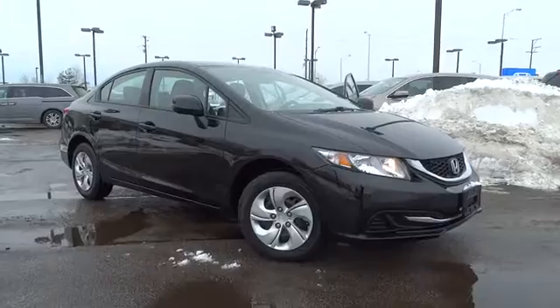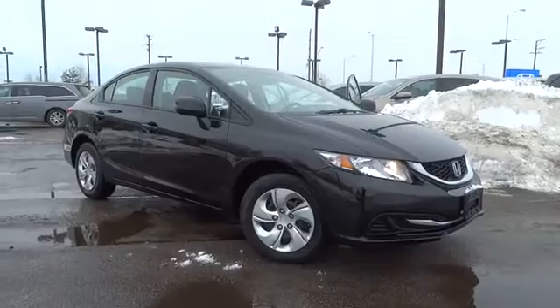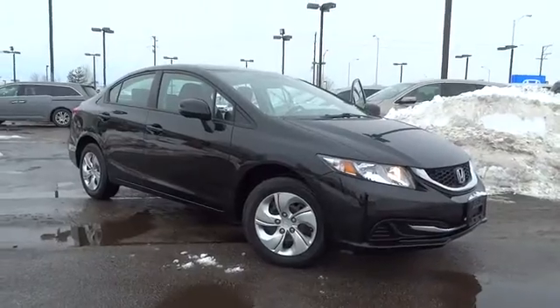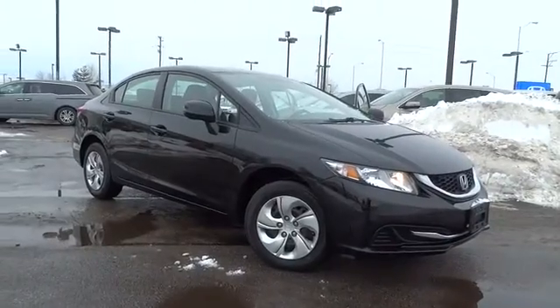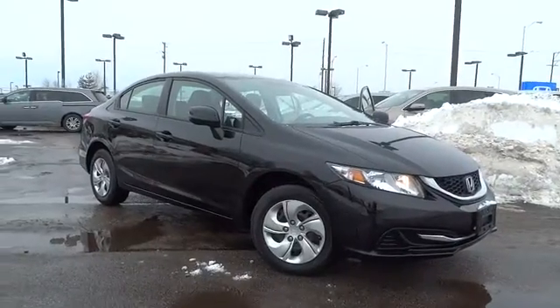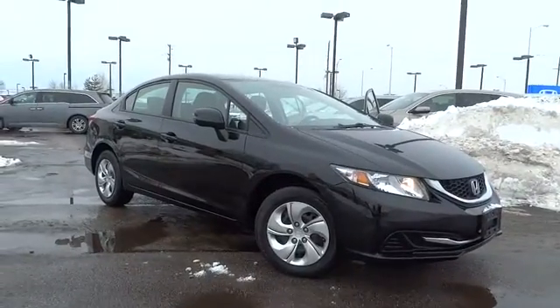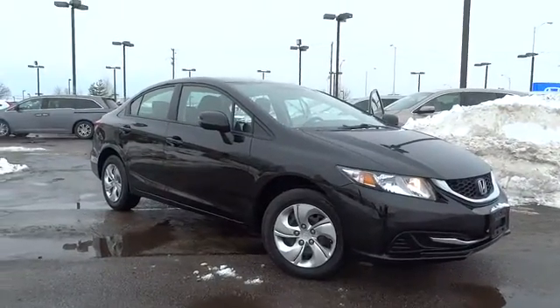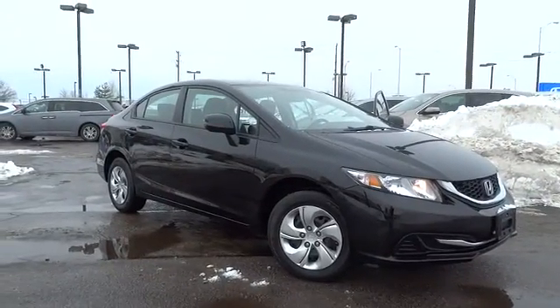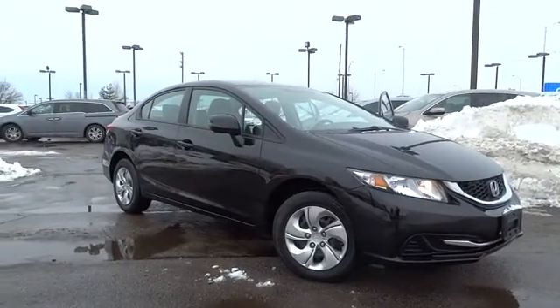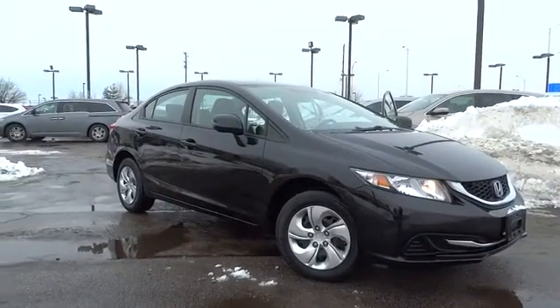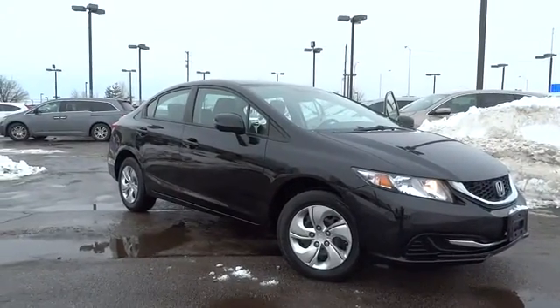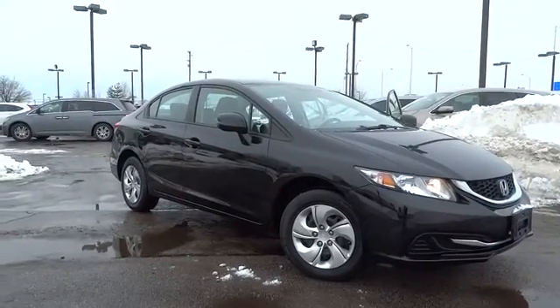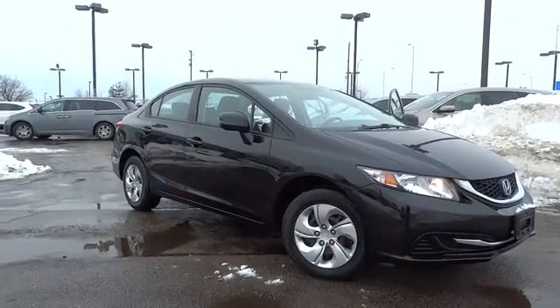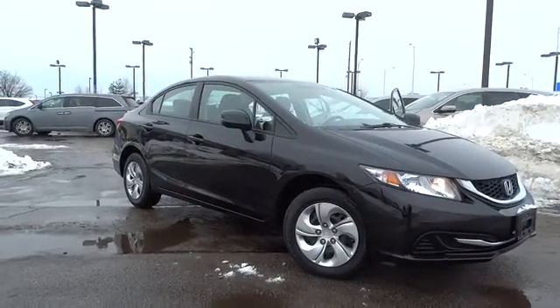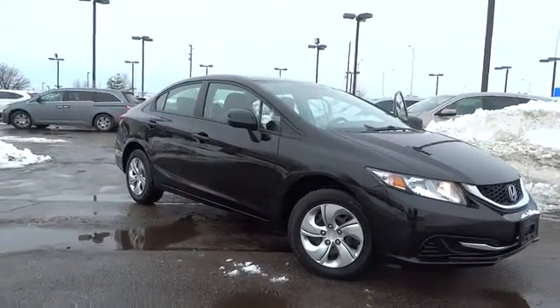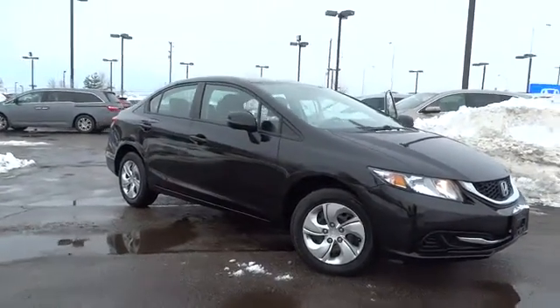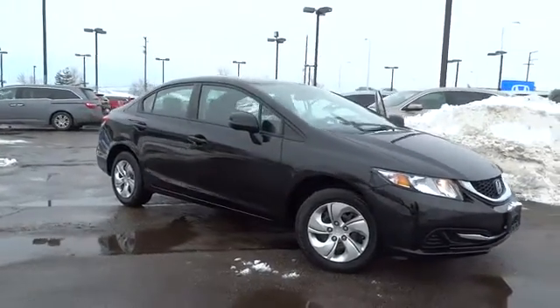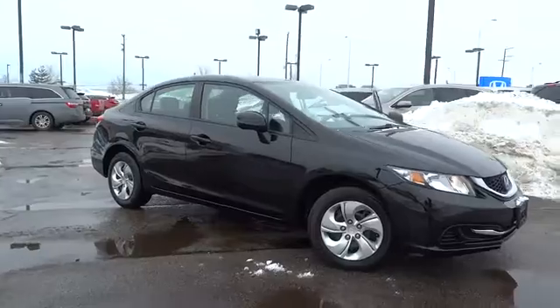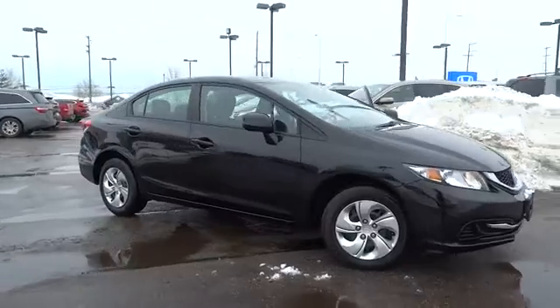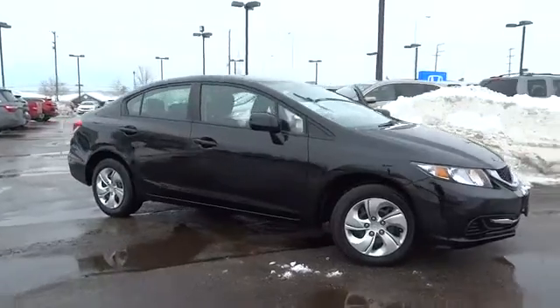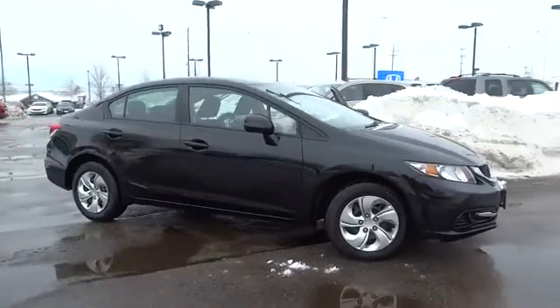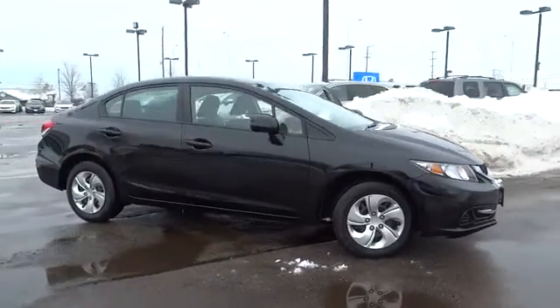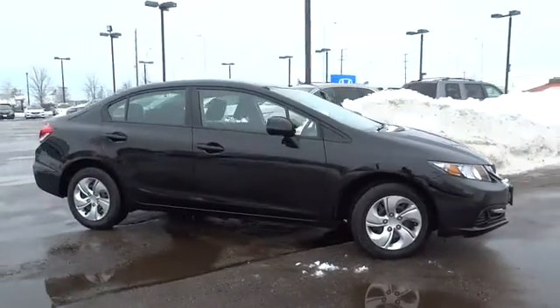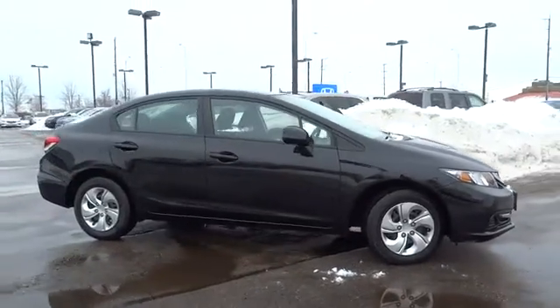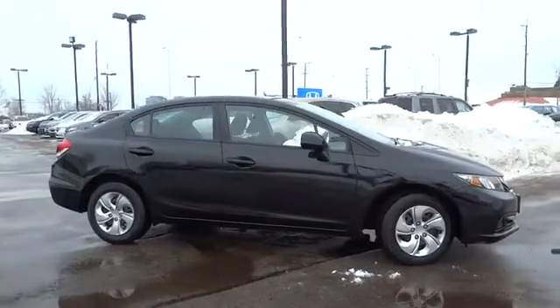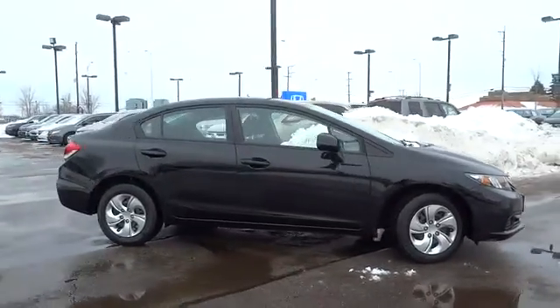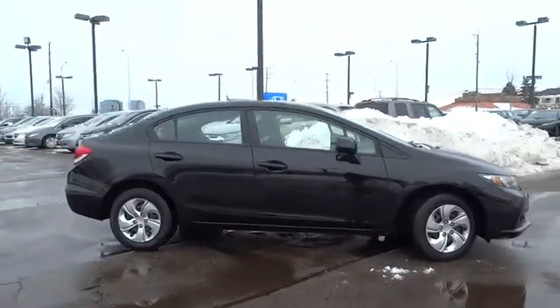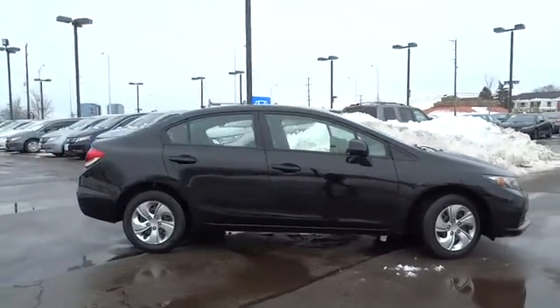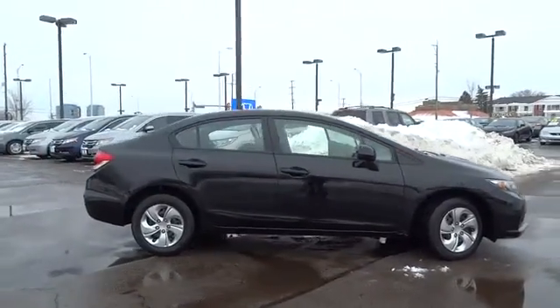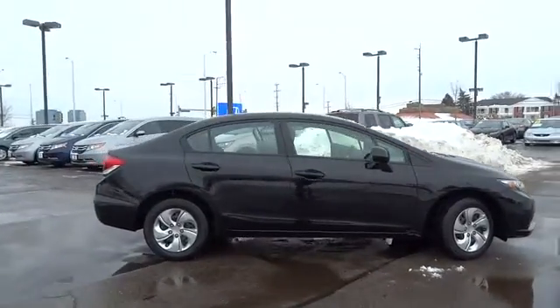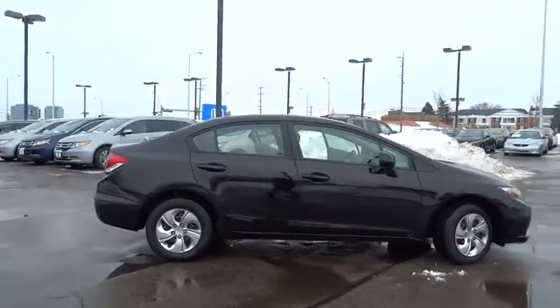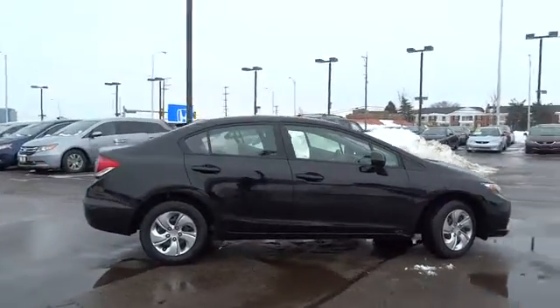The 2013 Honda Civic. Practical, awesome gas mileage, and incredibly reliable. This vehicle has less than 50,000 miles.